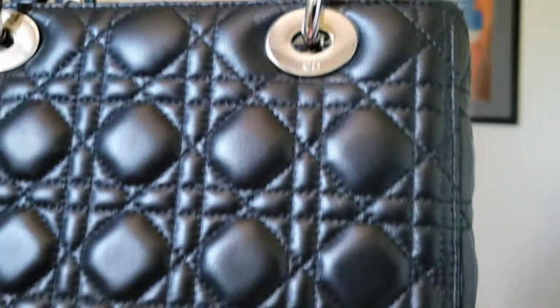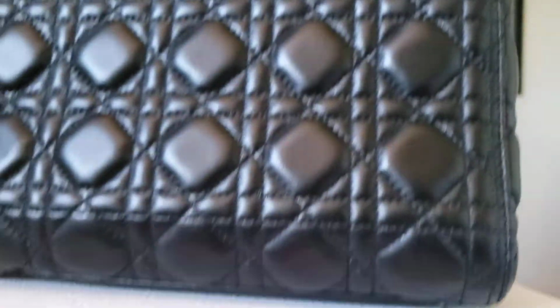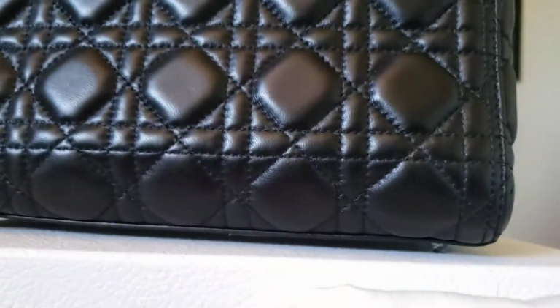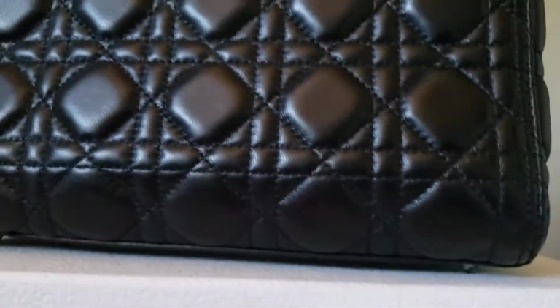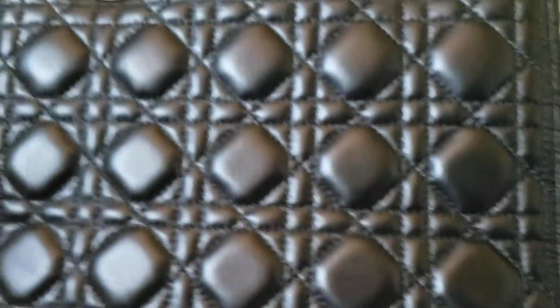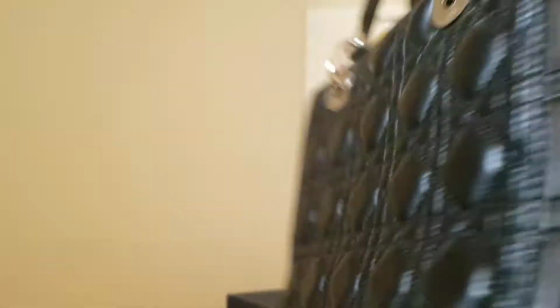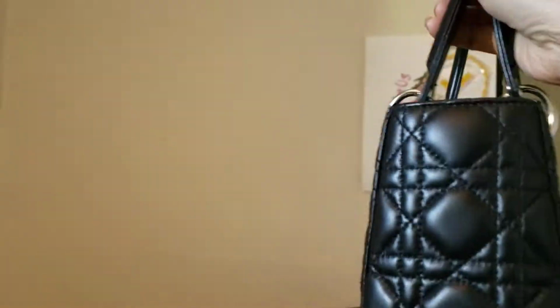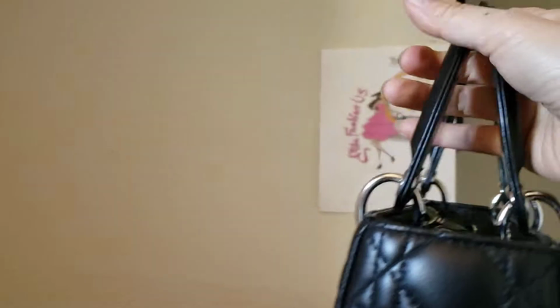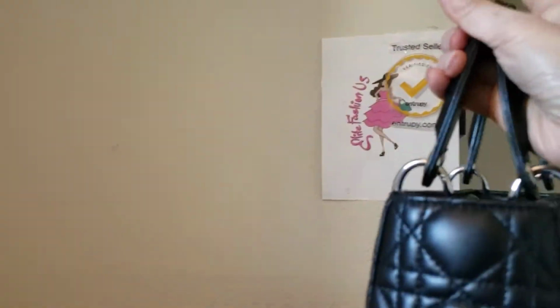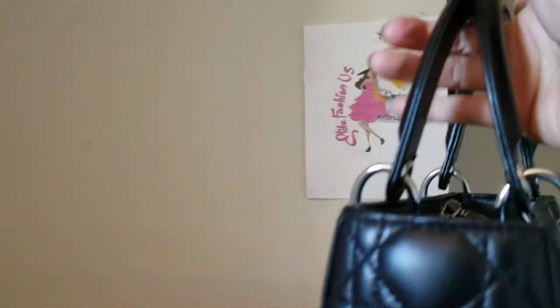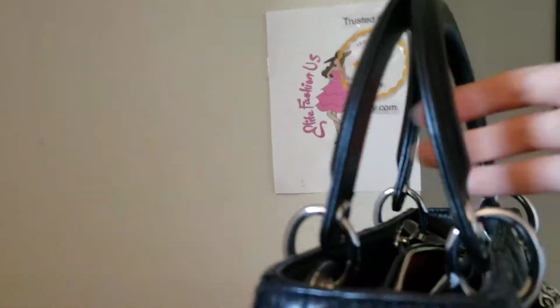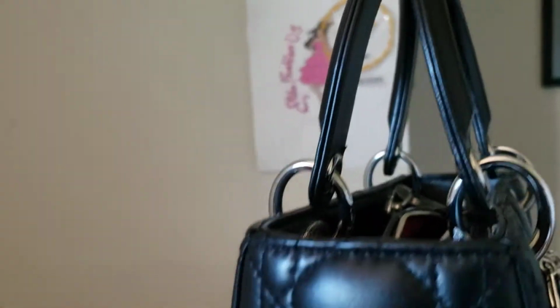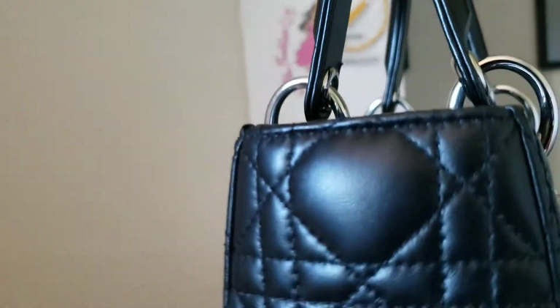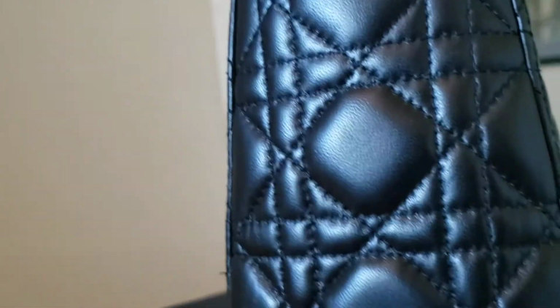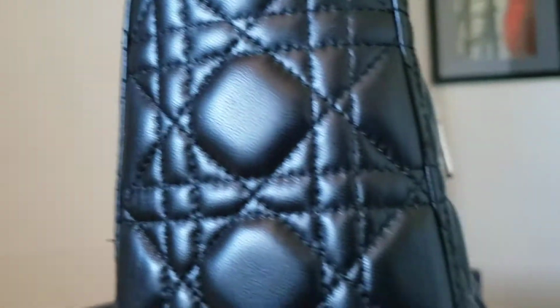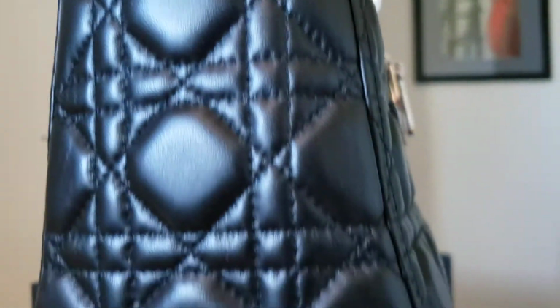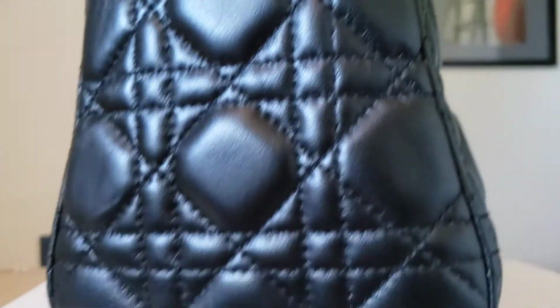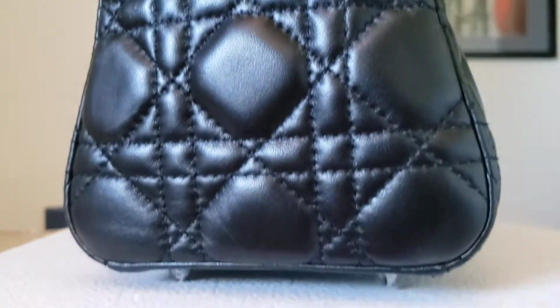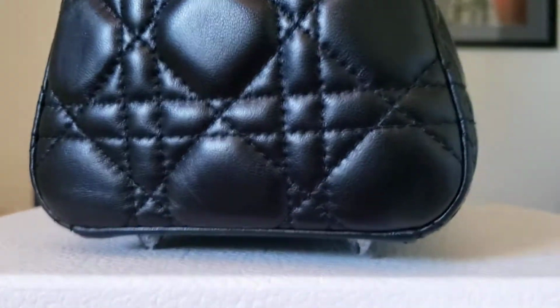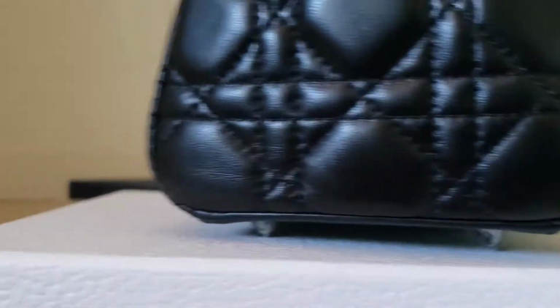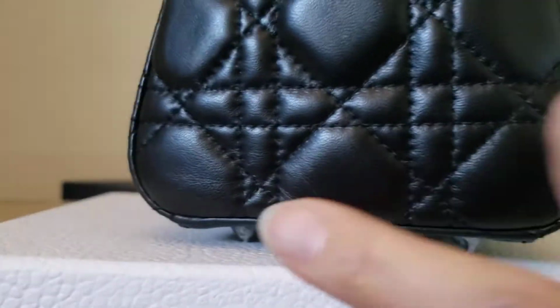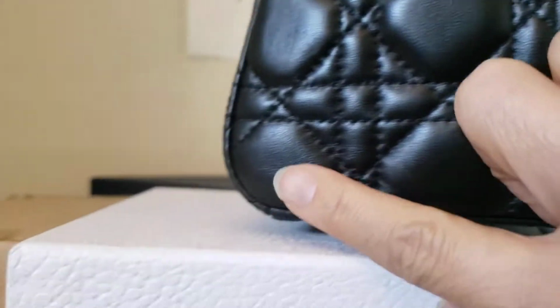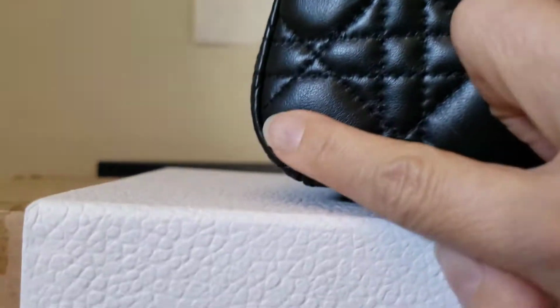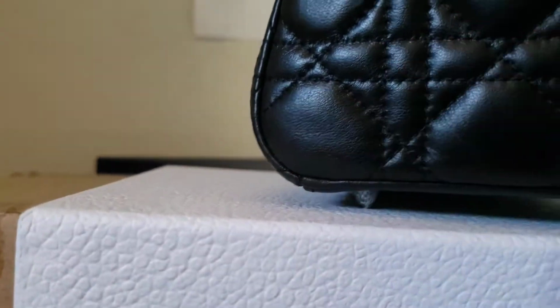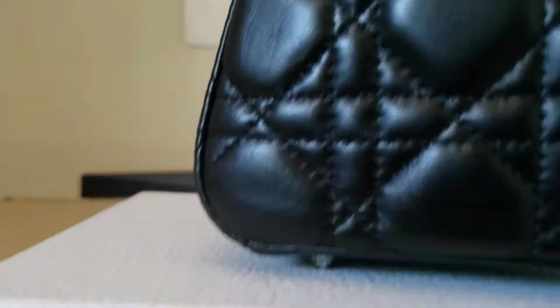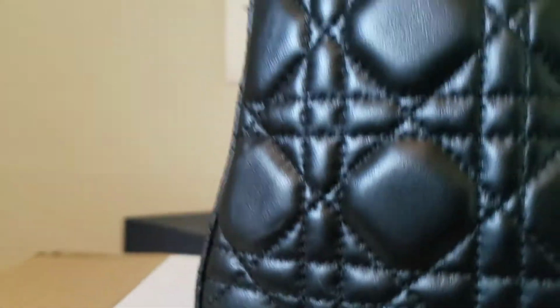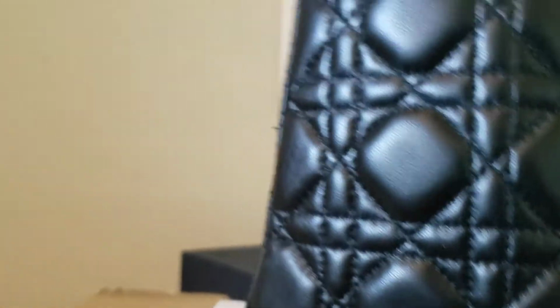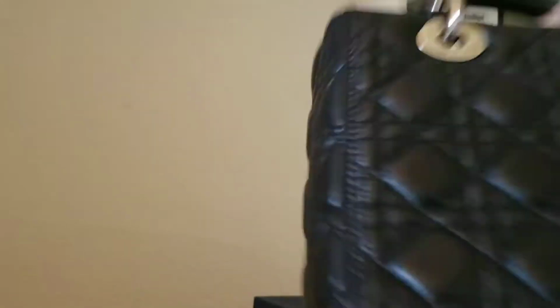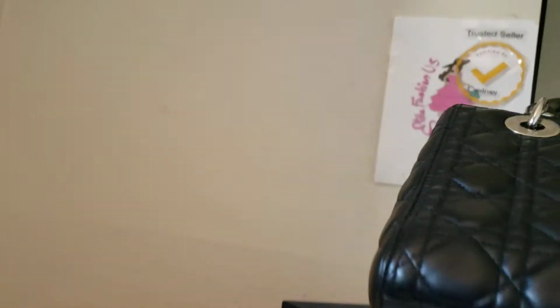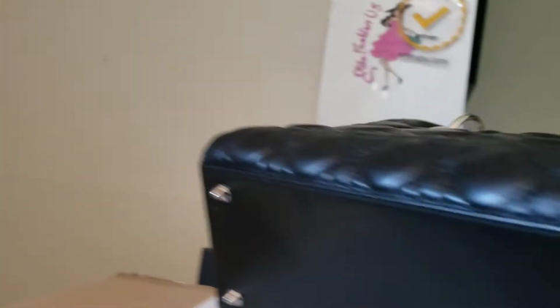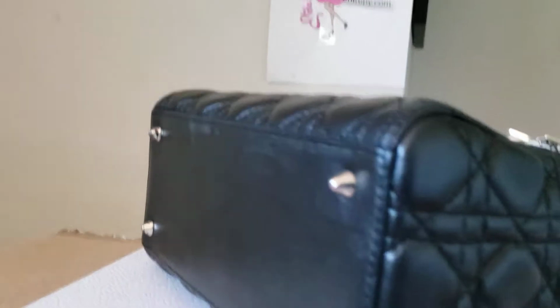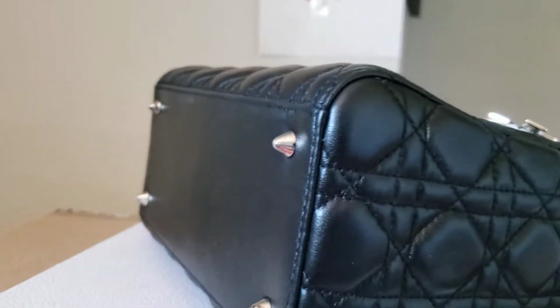Please look at the video to see the condition in detail, as pictures sometimes don't show everything. You'll see a little bit of wear right there. And let's look at the corner.